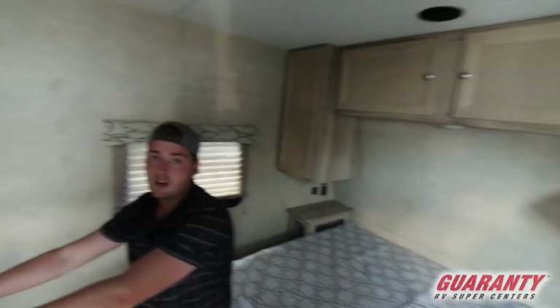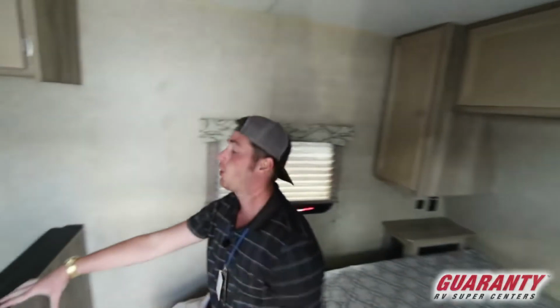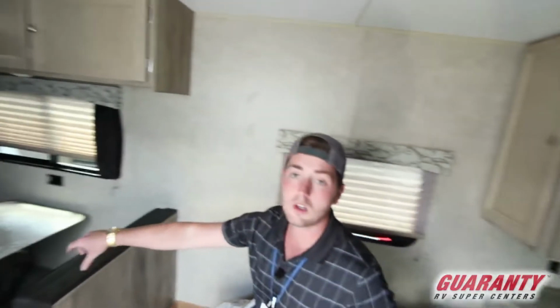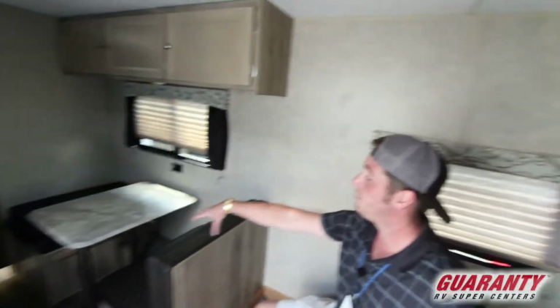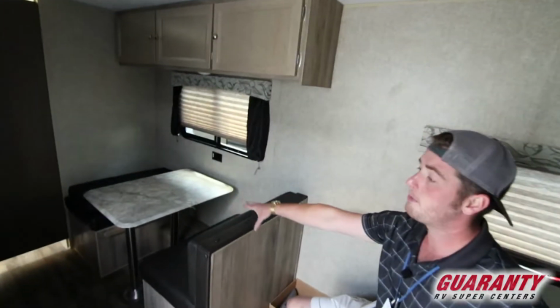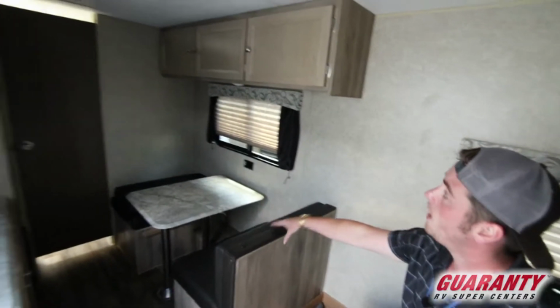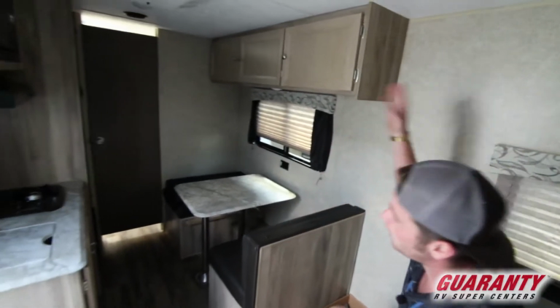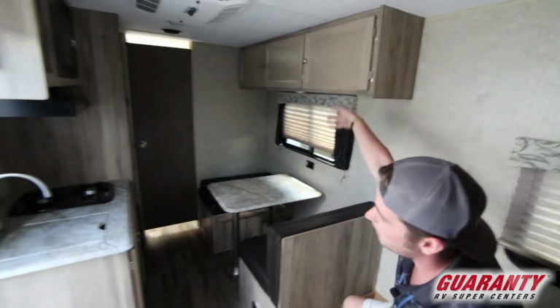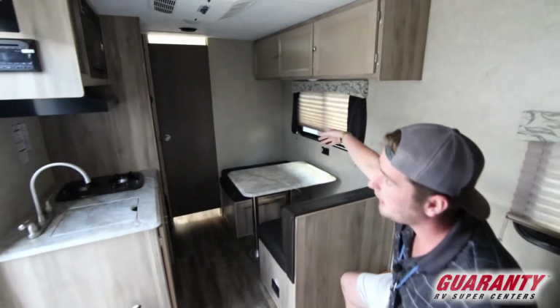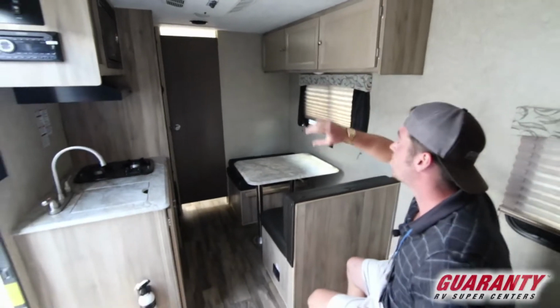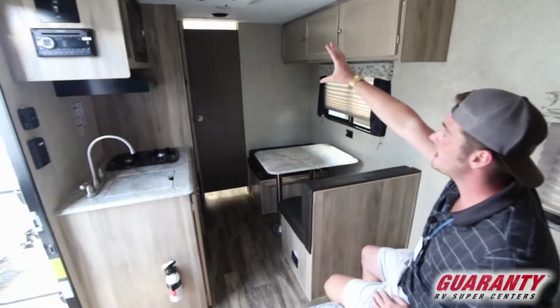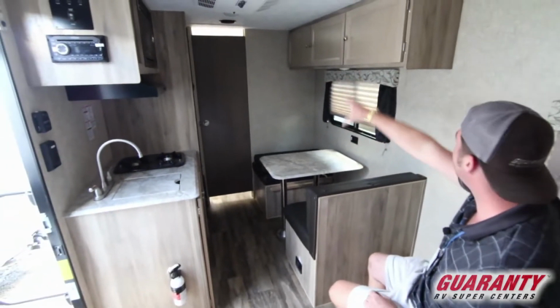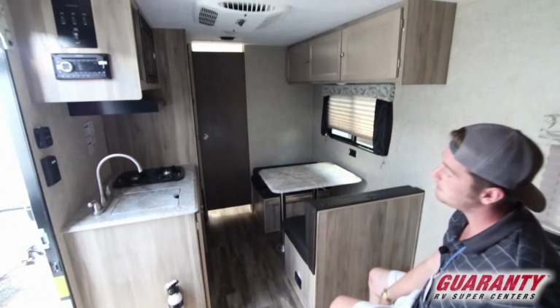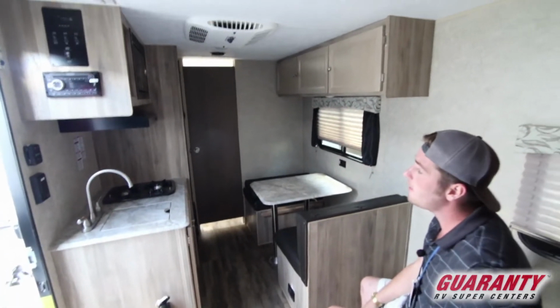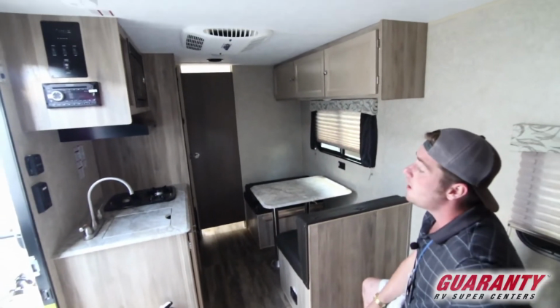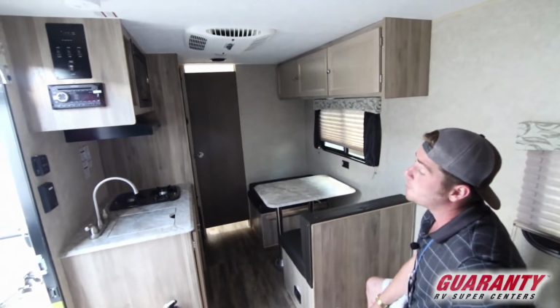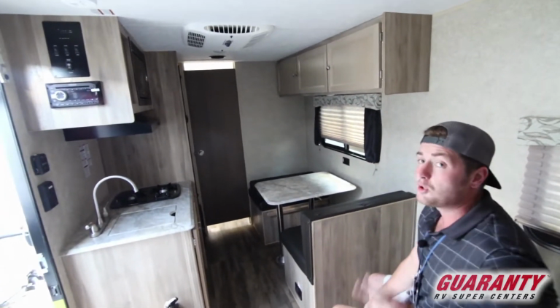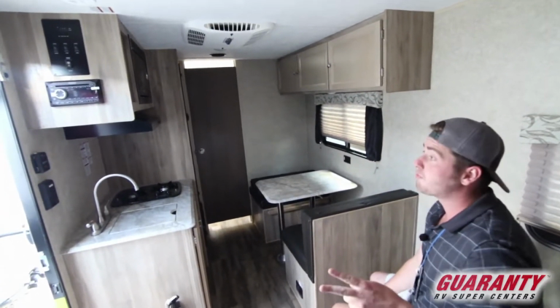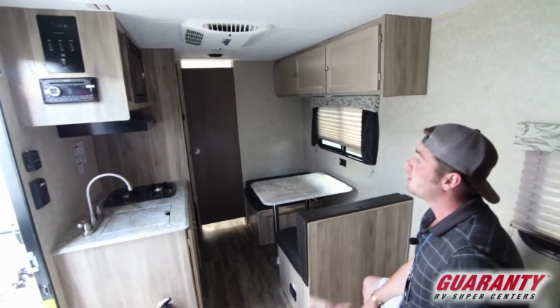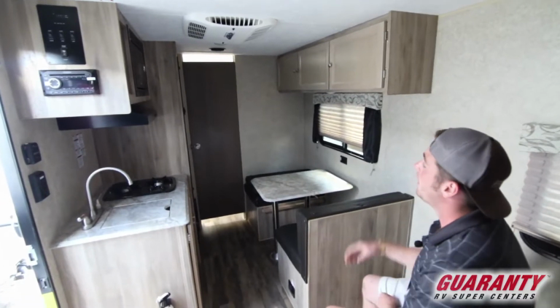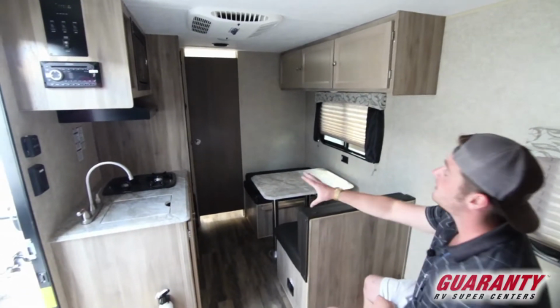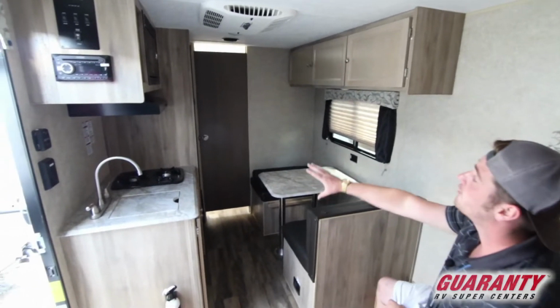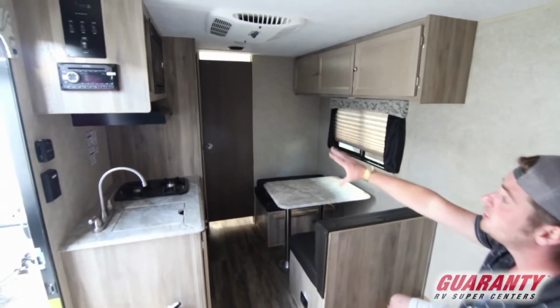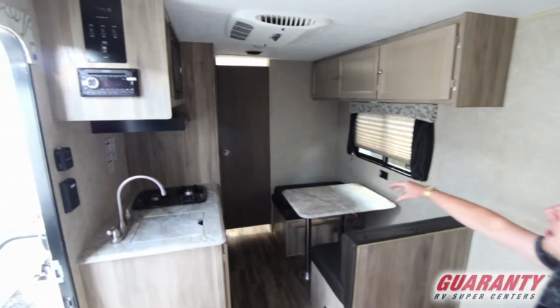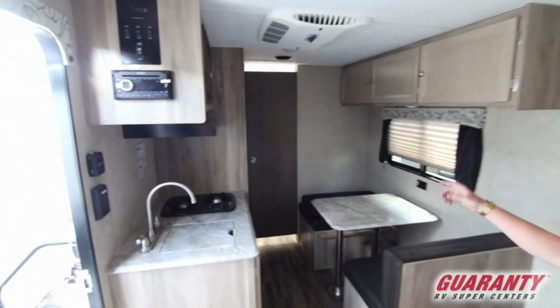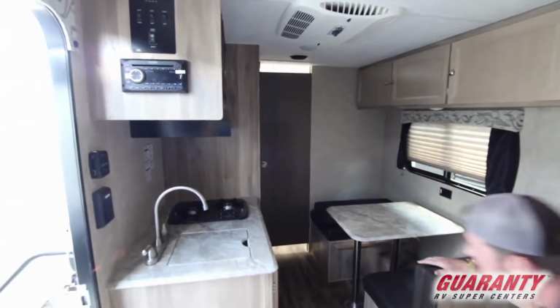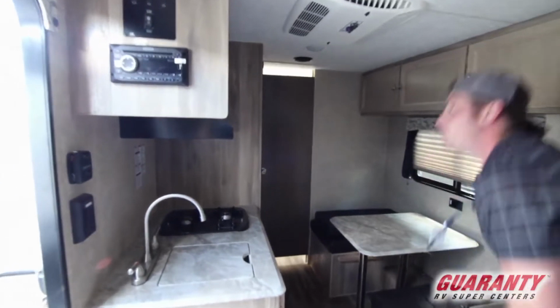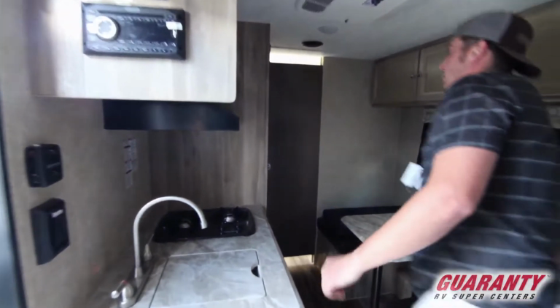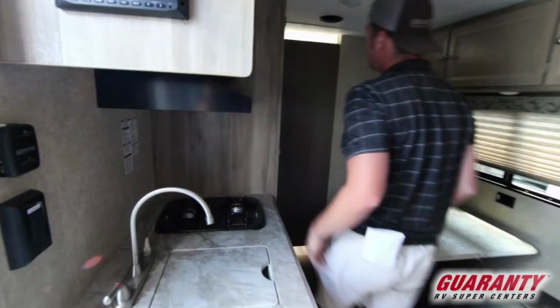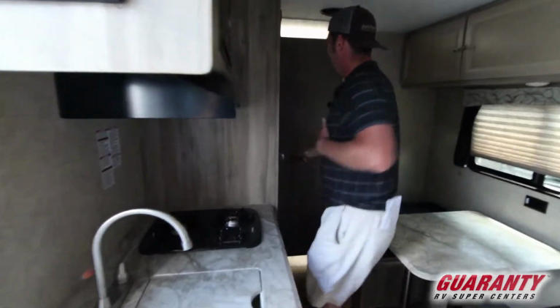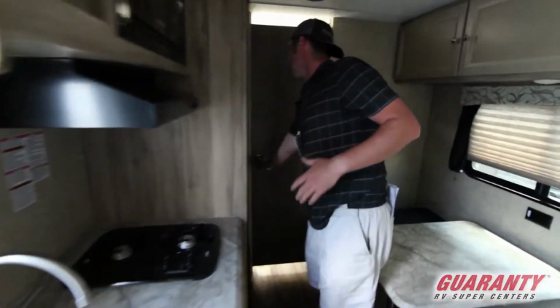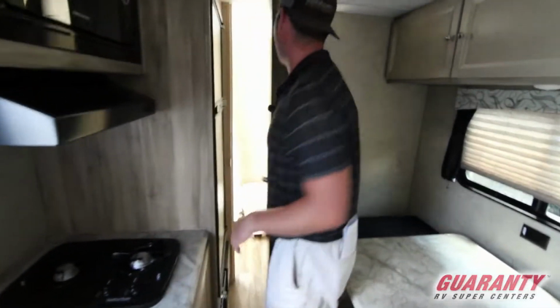Storage up above, and you've got your AC and heating system. There's a two-burner stove, a nice-size fridge, and then into the bathroom — which I kind of like.